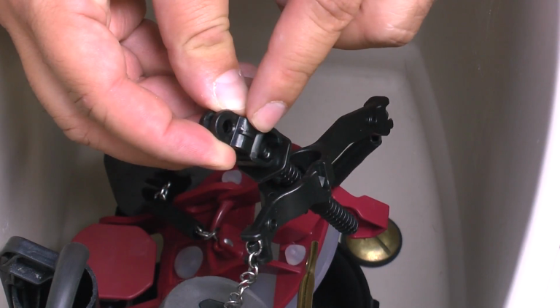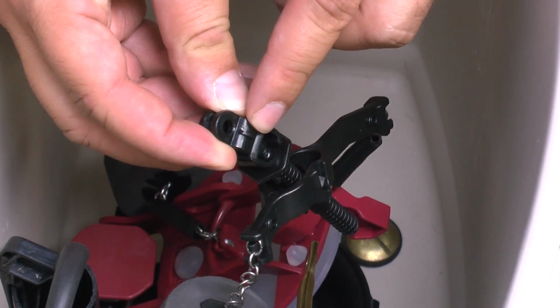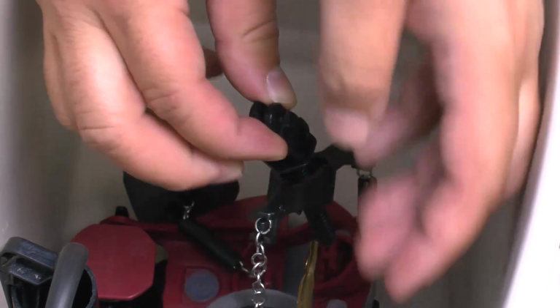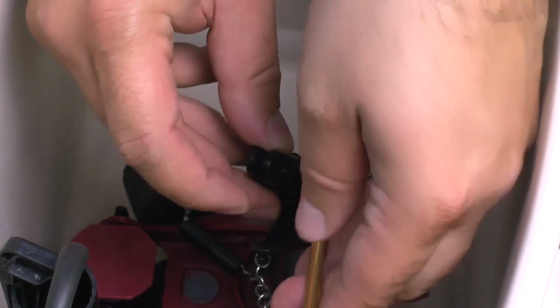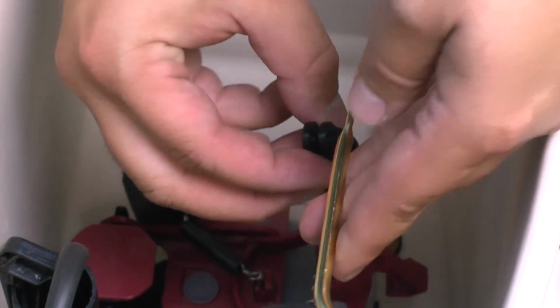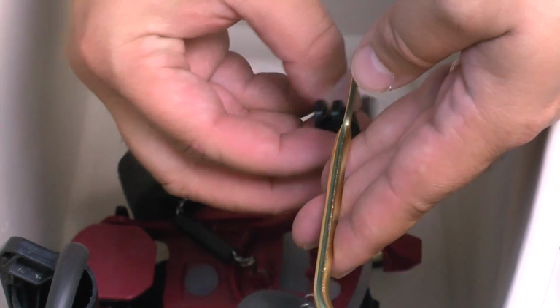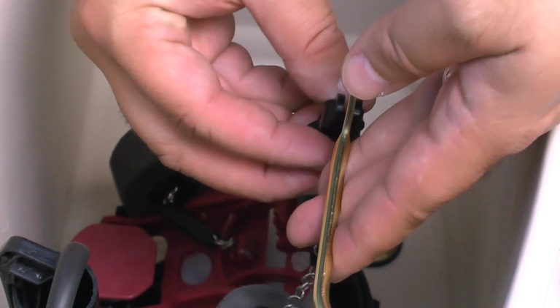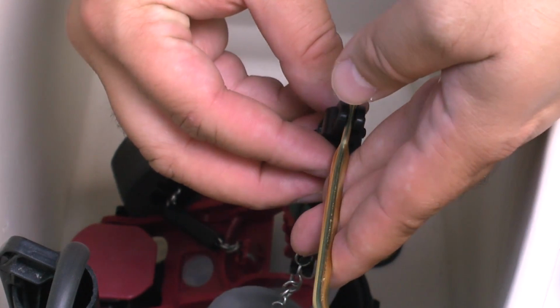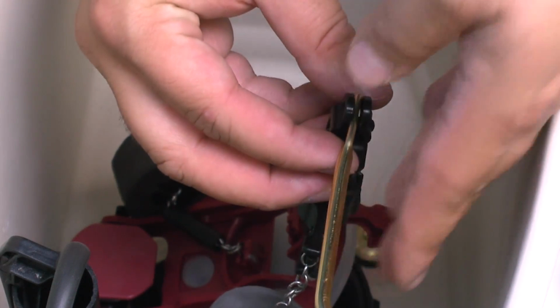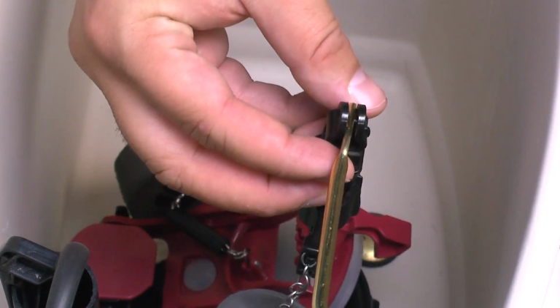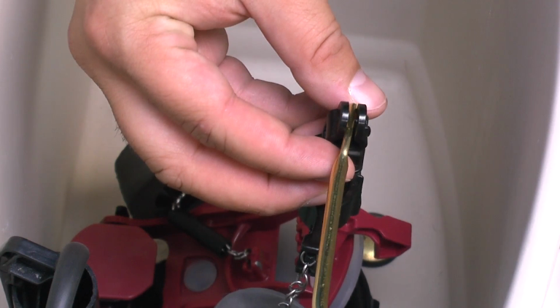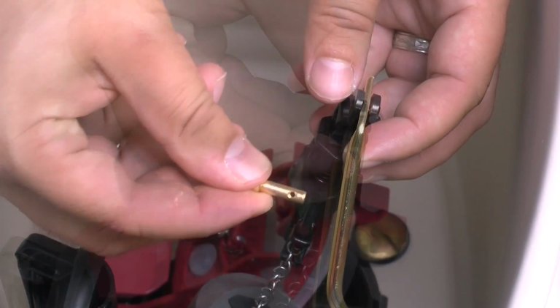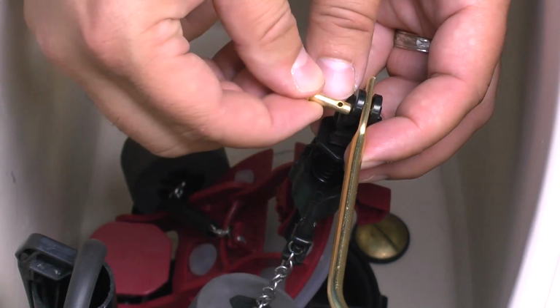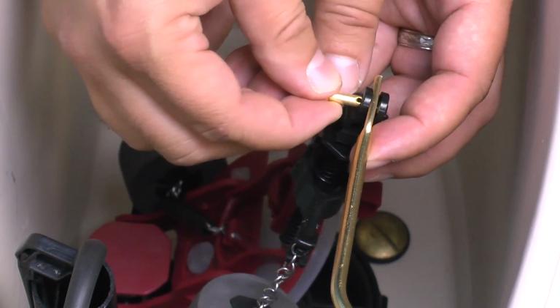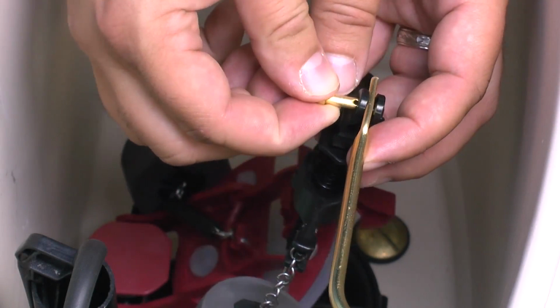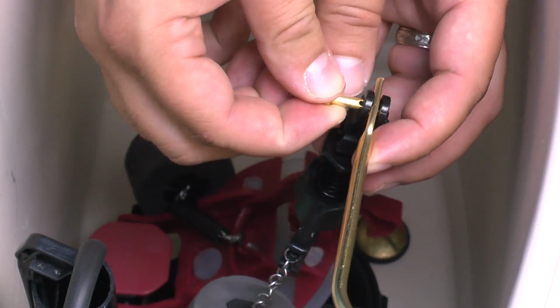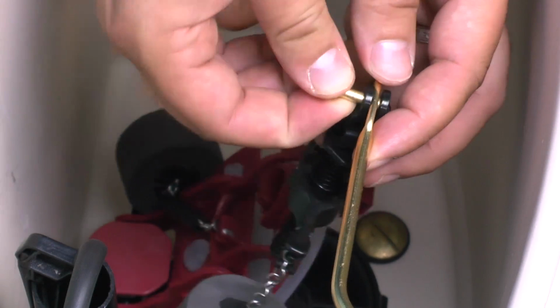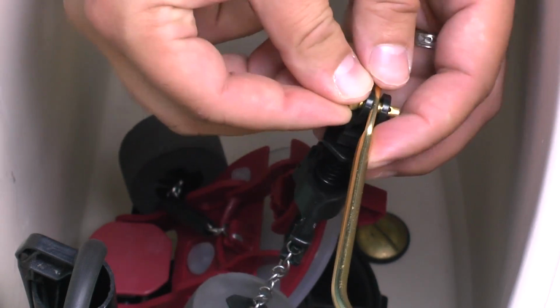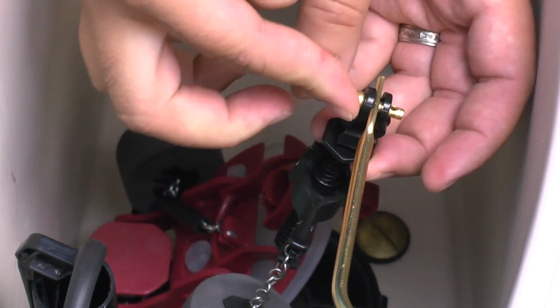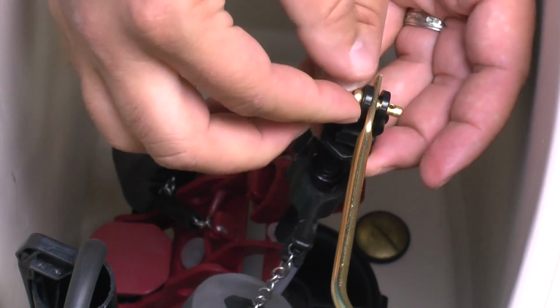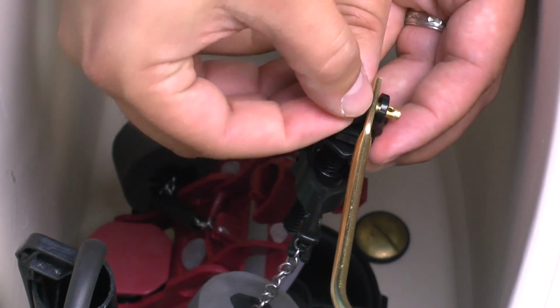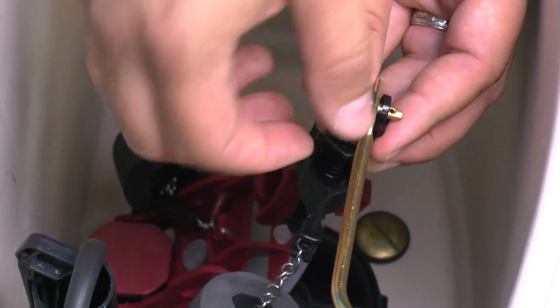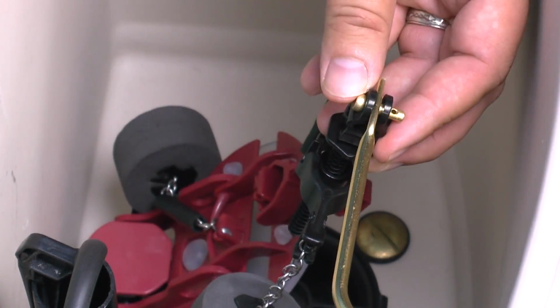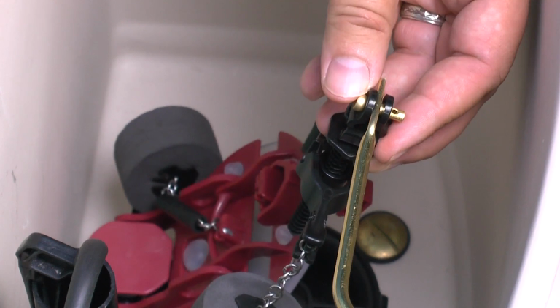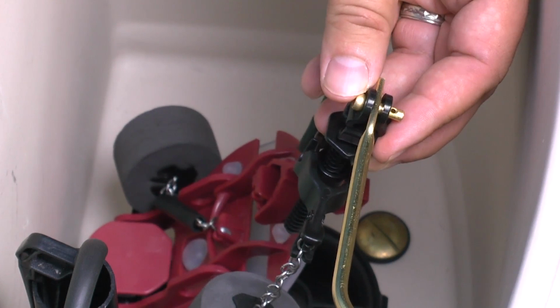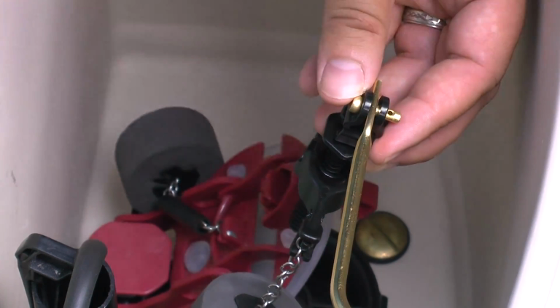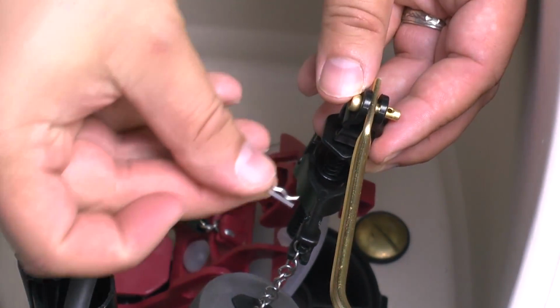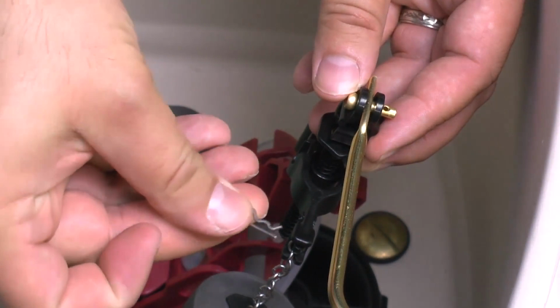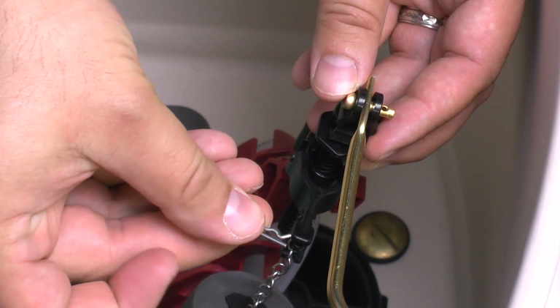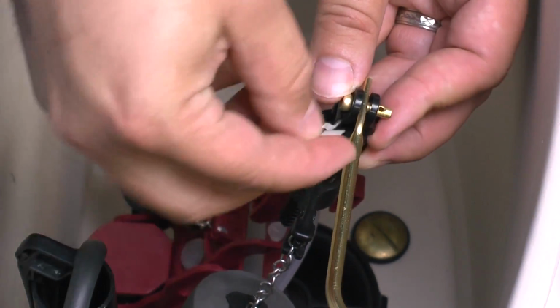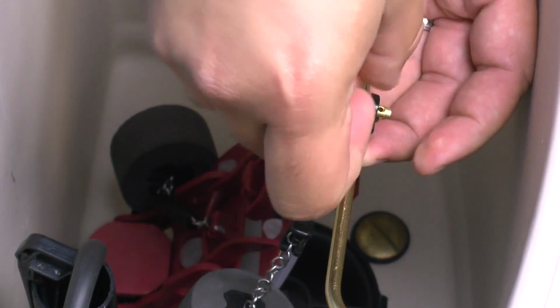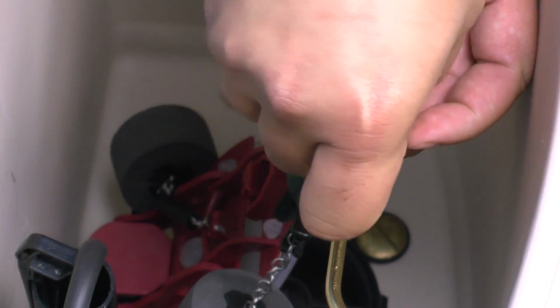Insert the trip lever arm into the yoke. Push the clevis pin through the trip lever arm and yoke. Insert the hairpin through the clevis pin.